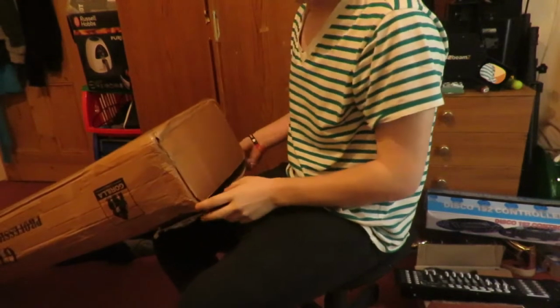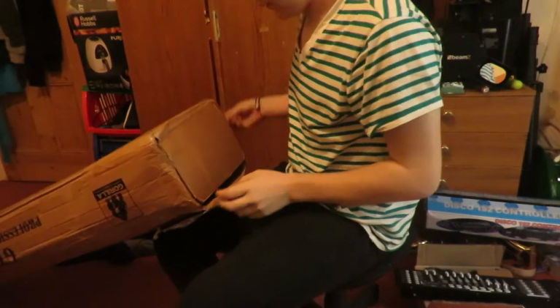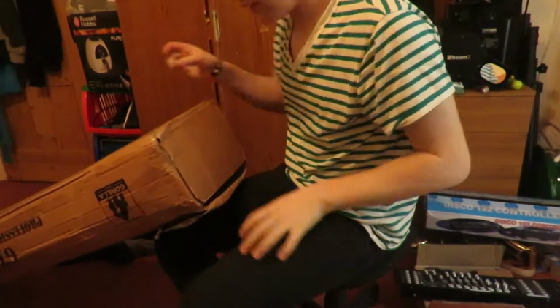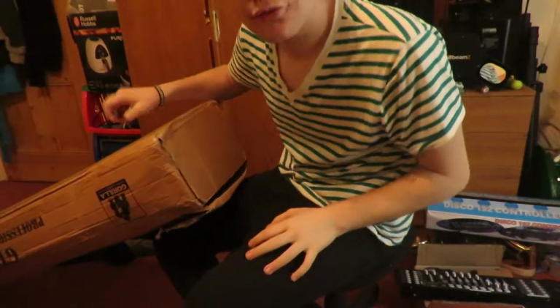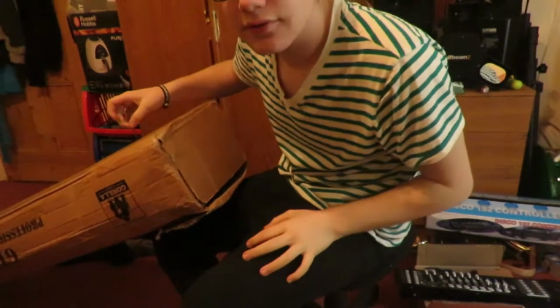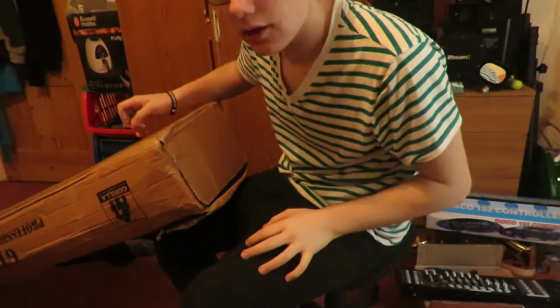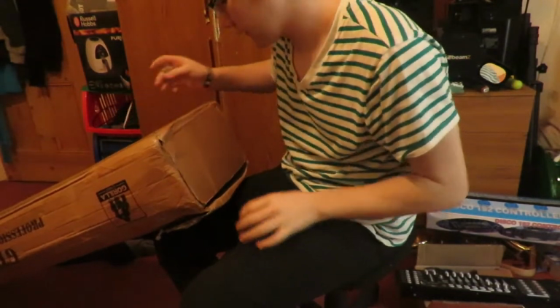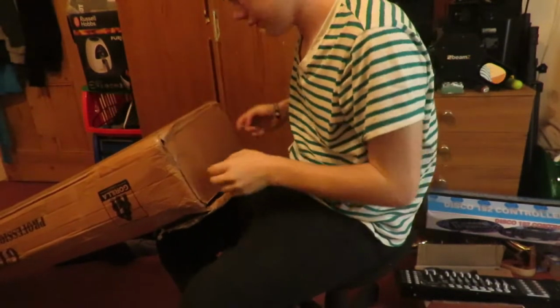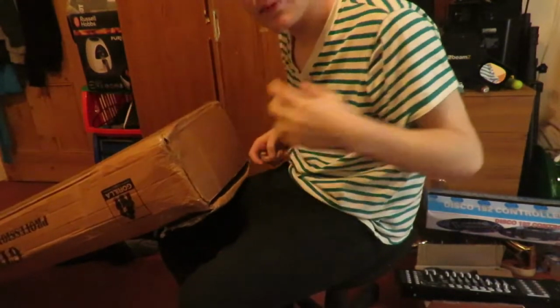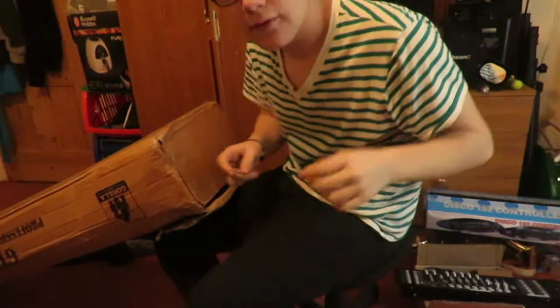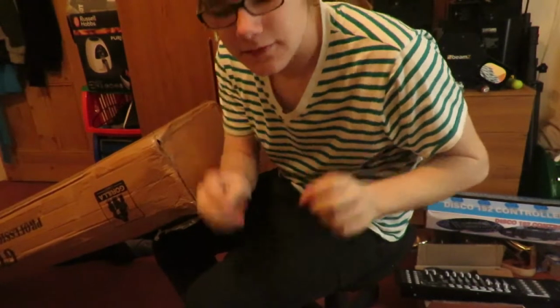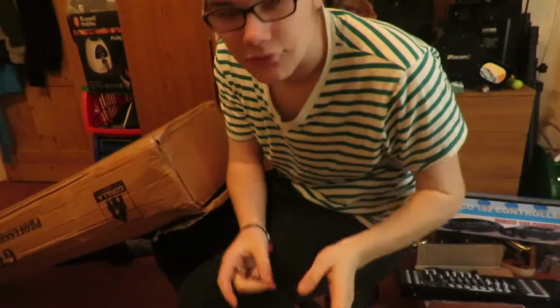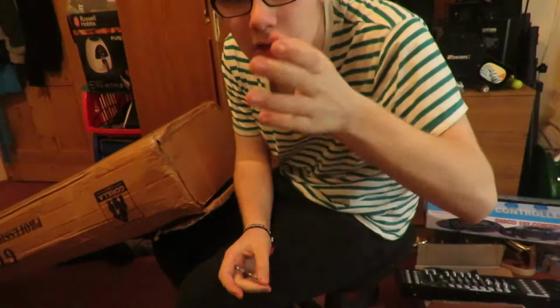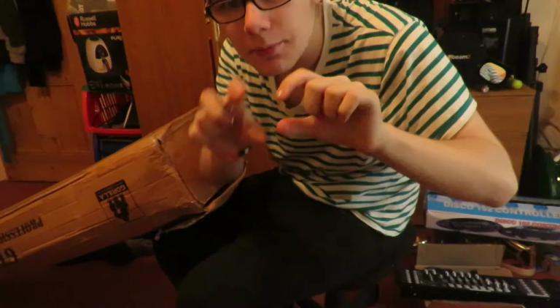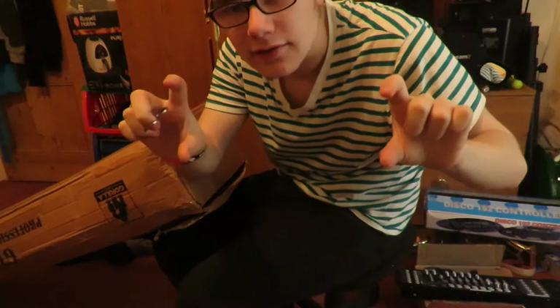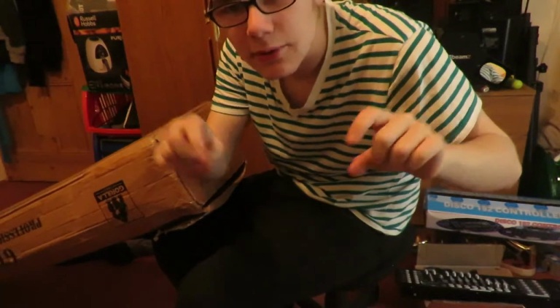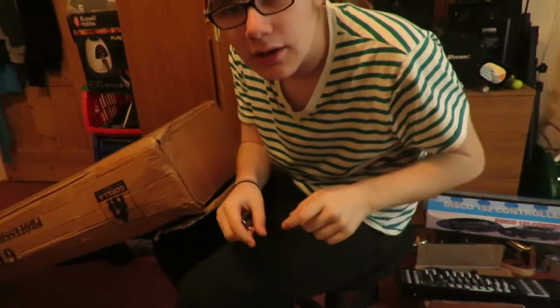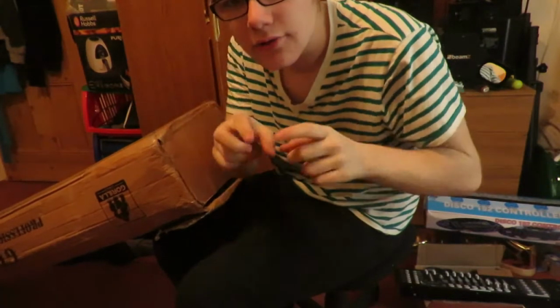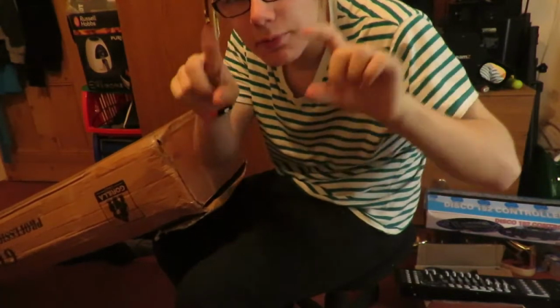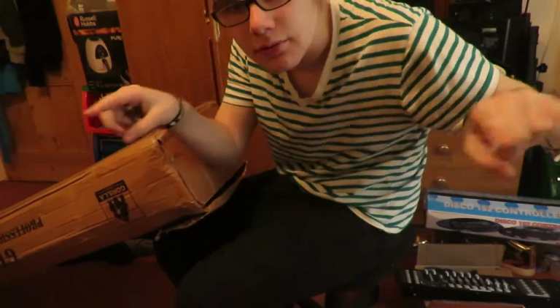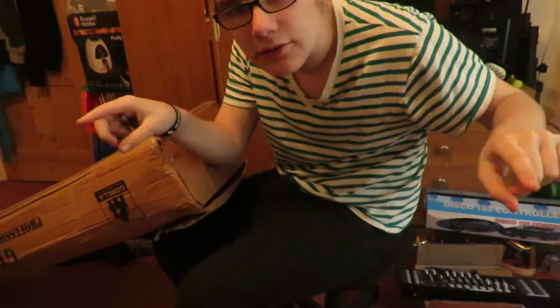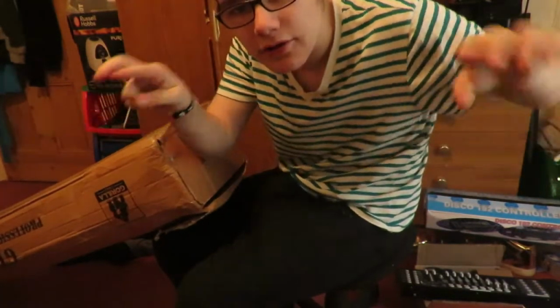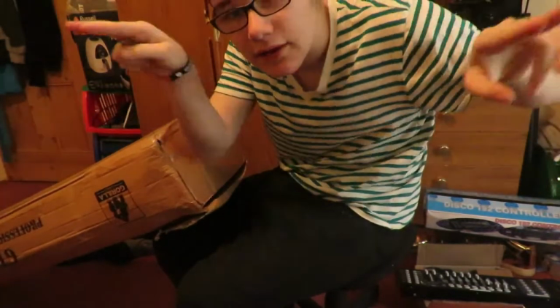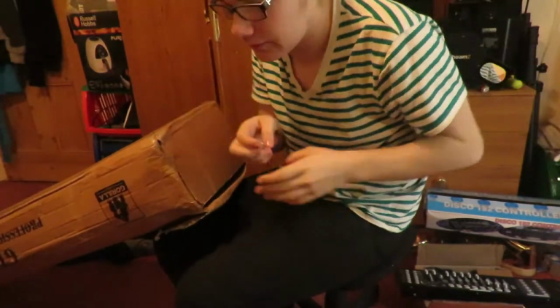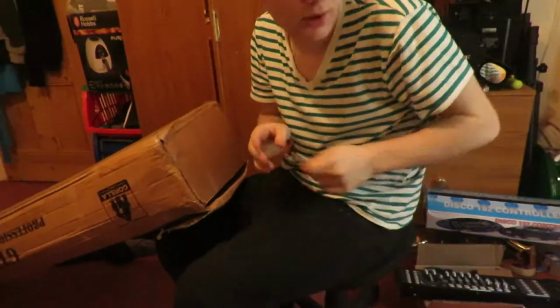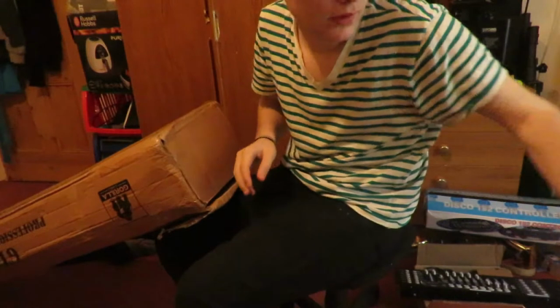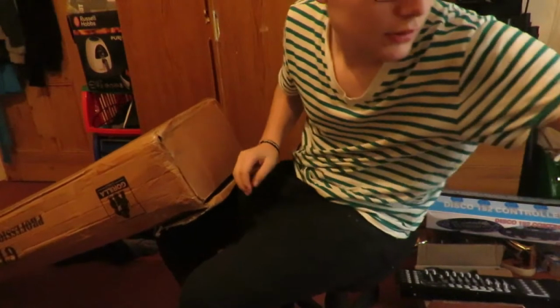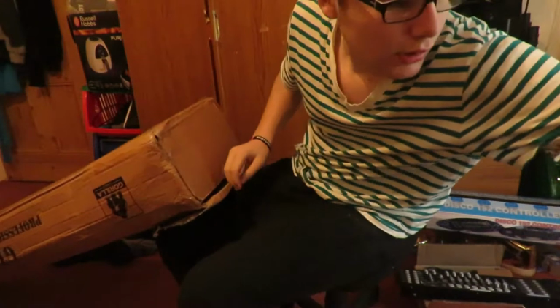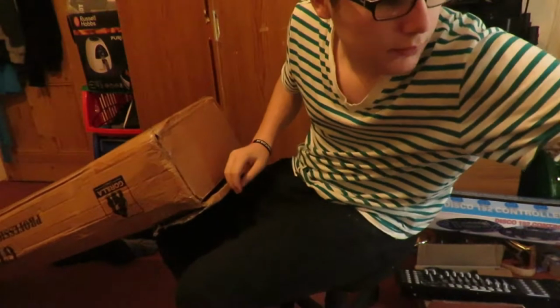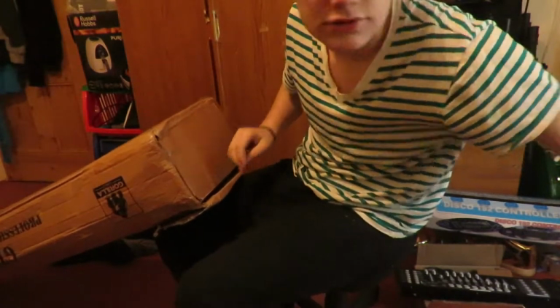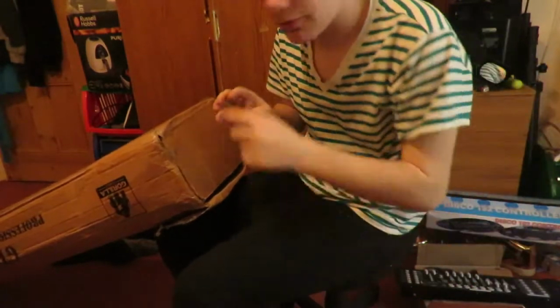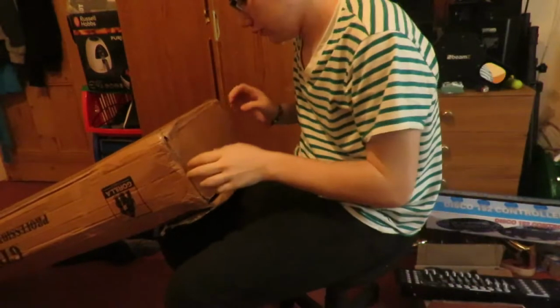So this is a truss lighting stand. Instead of just going up with a T-bar, it goes up with a weird little truss and then a T-bar either side. It should be pretty cool.